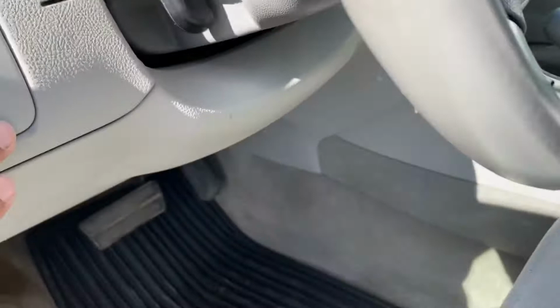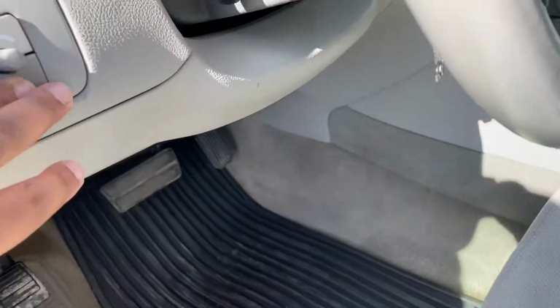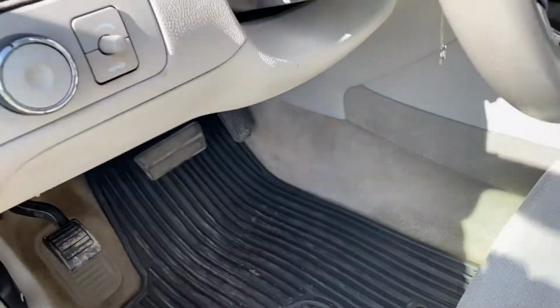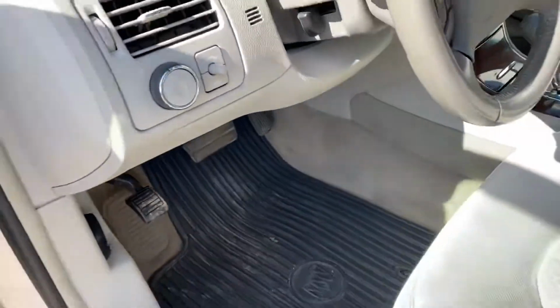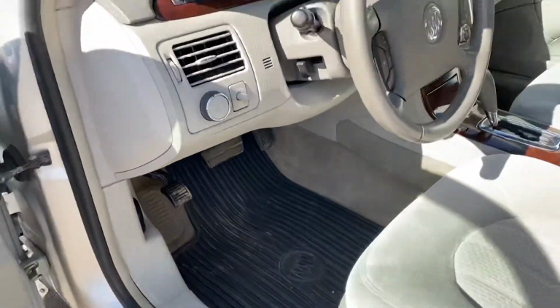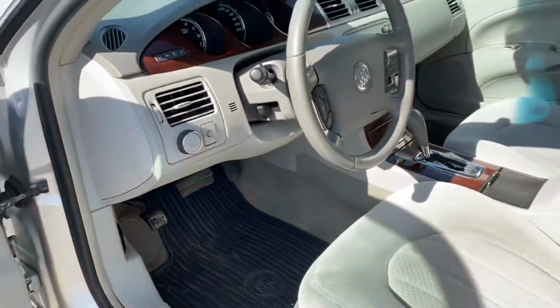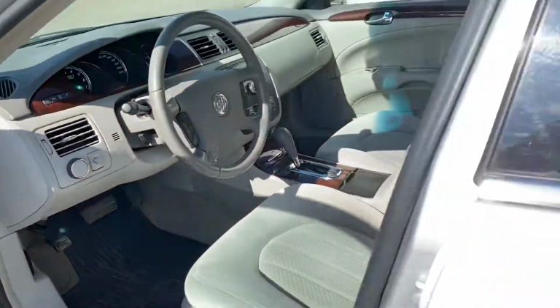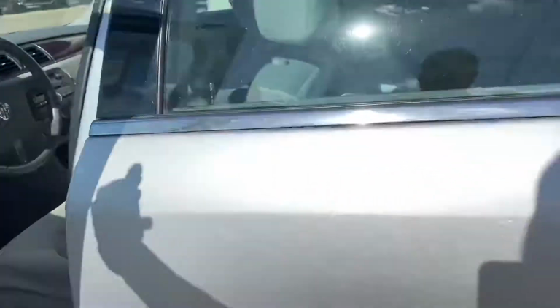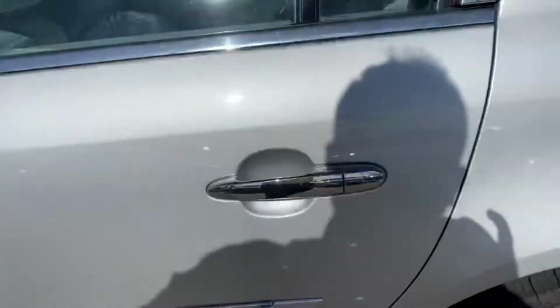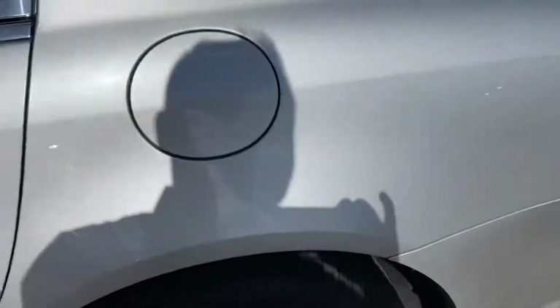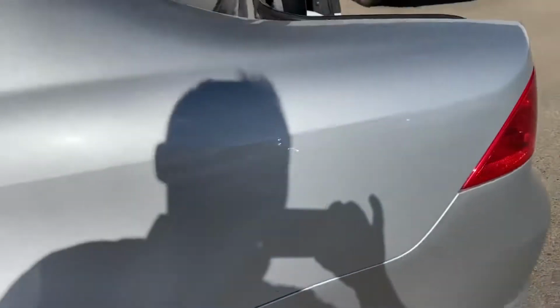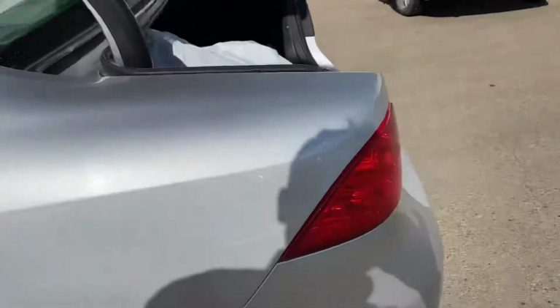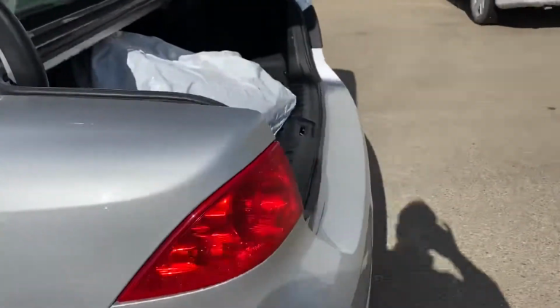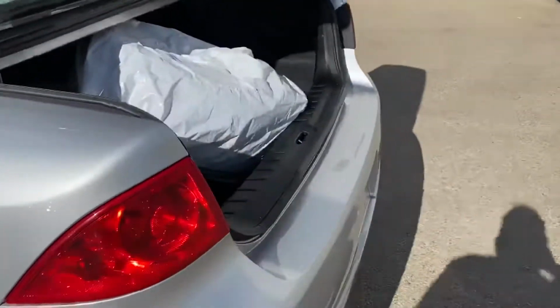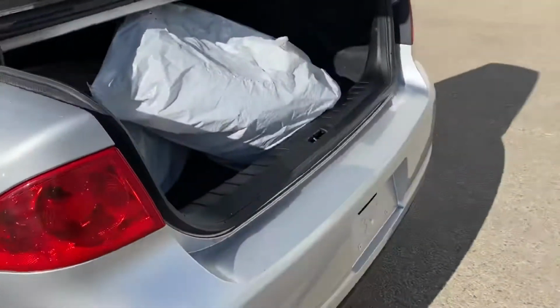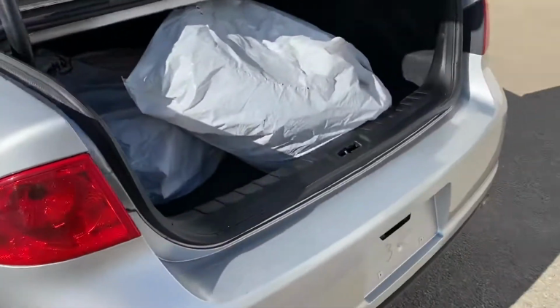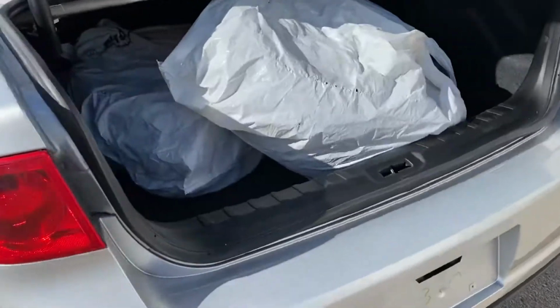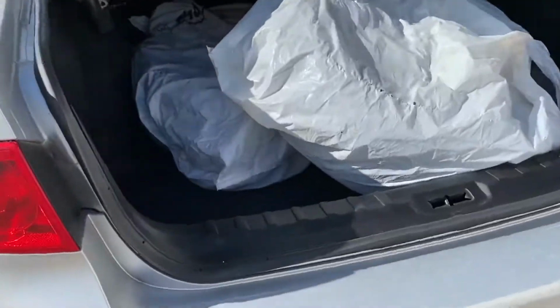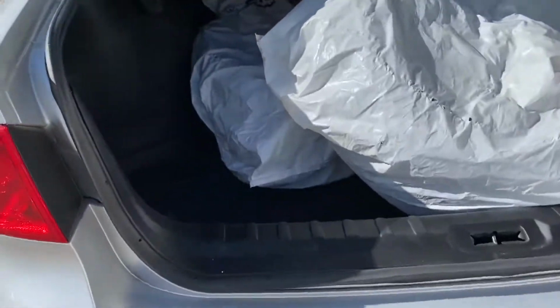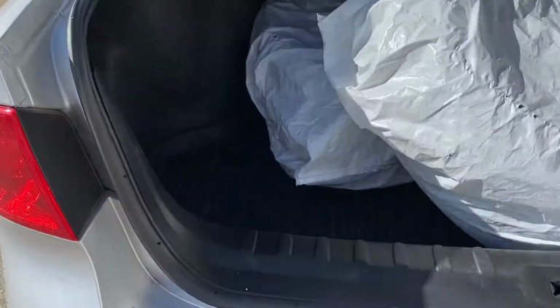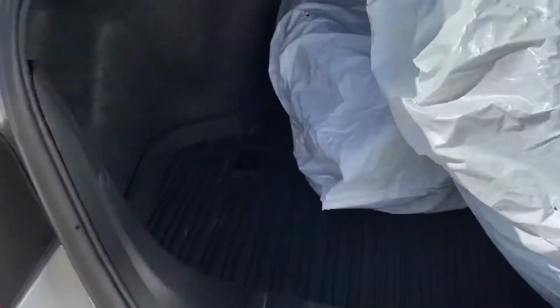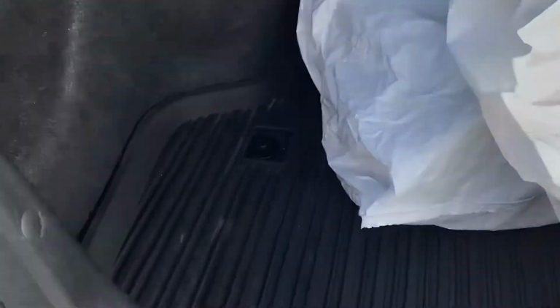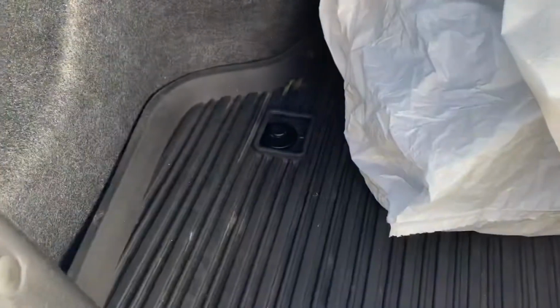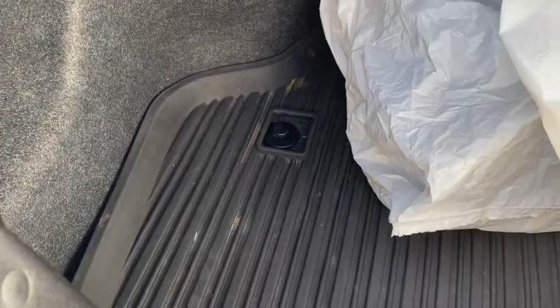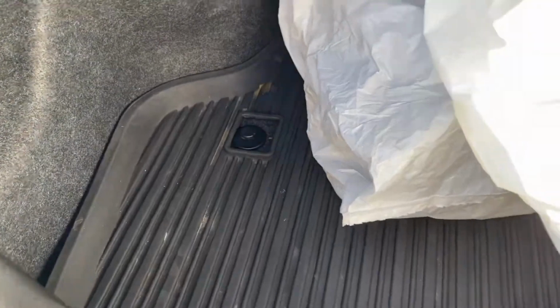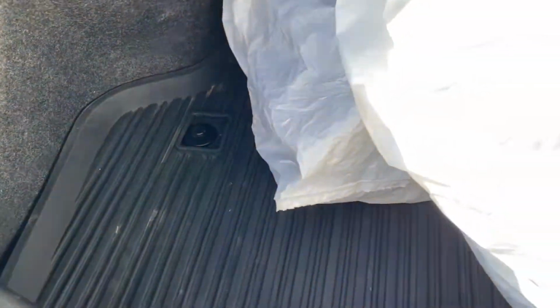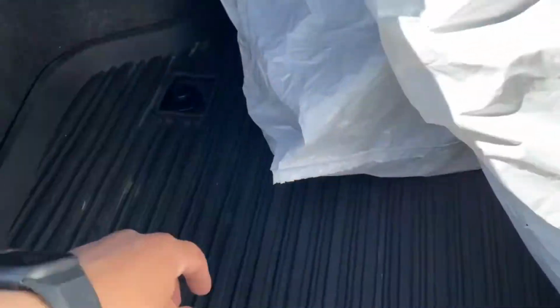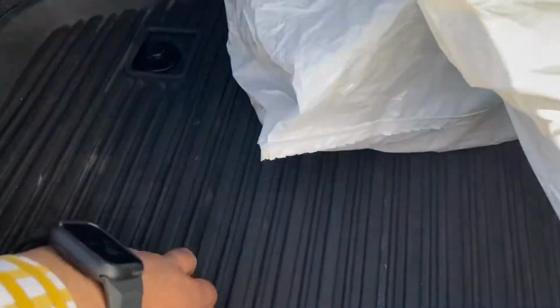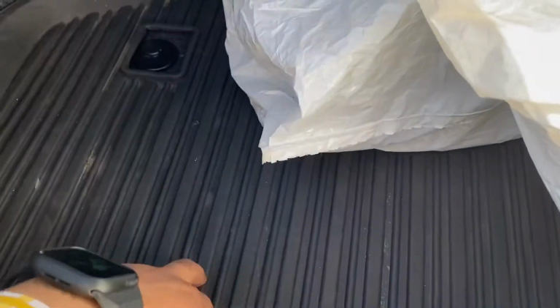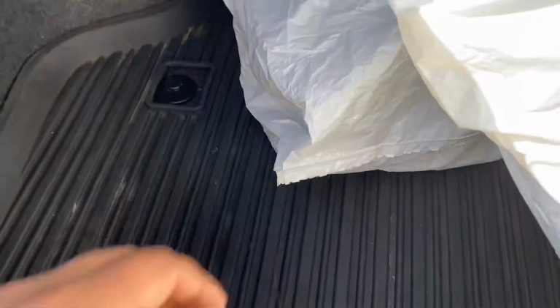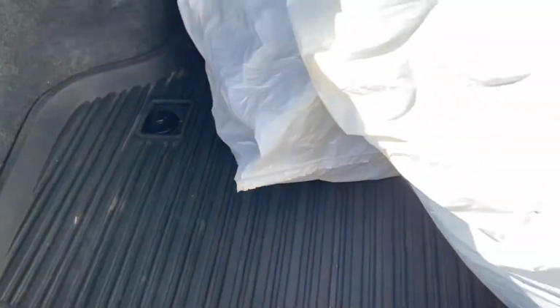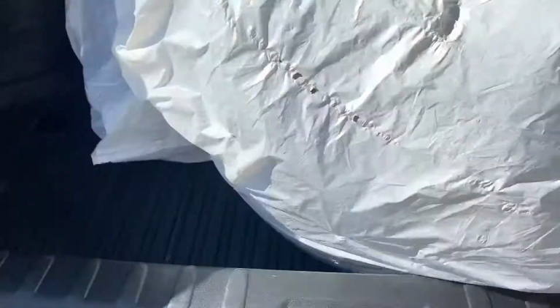Inside there are rubber floor mats, and even the trunk liner is a rubber liner.